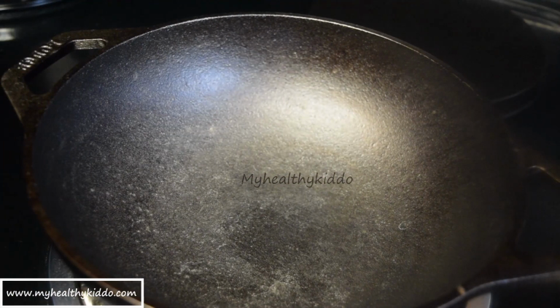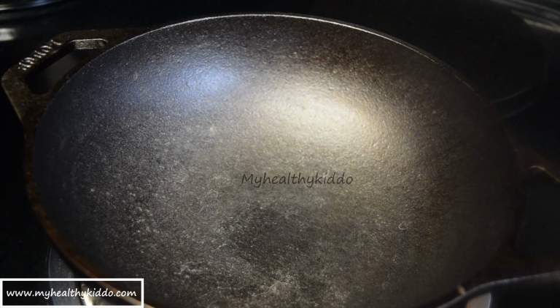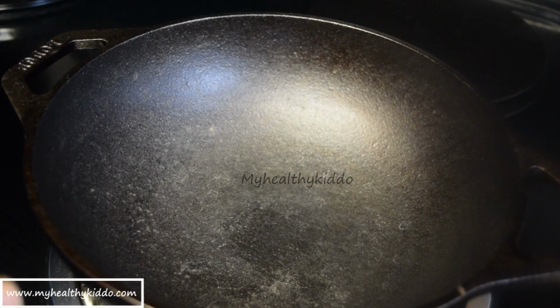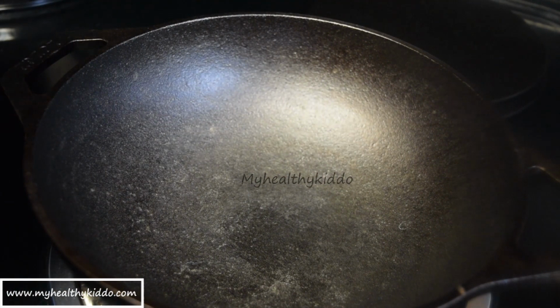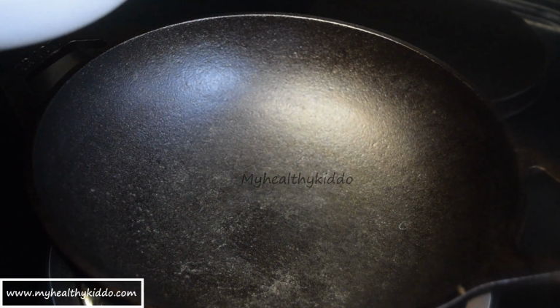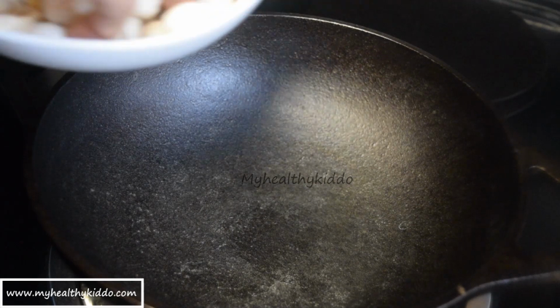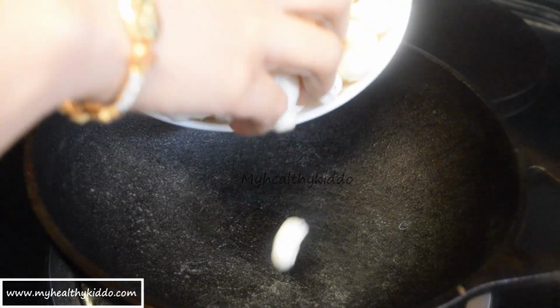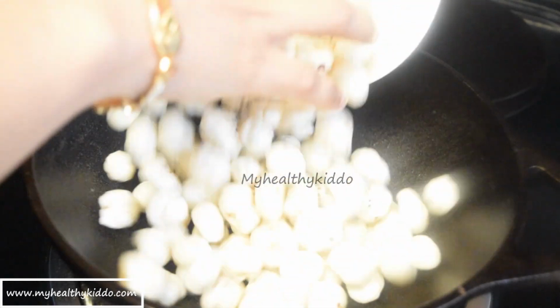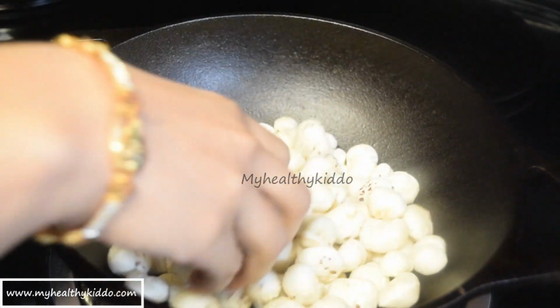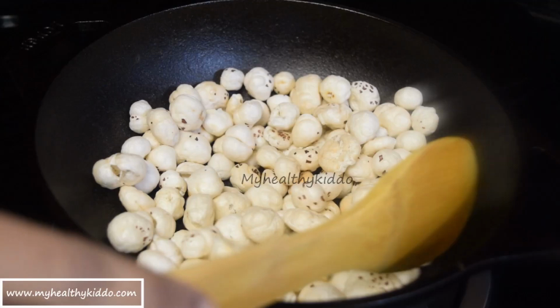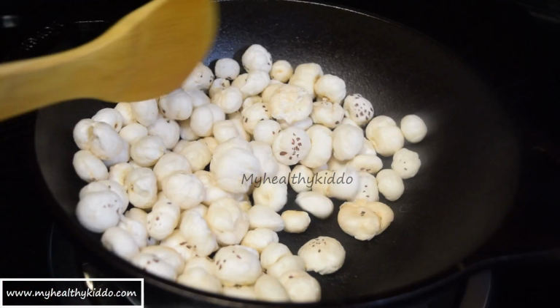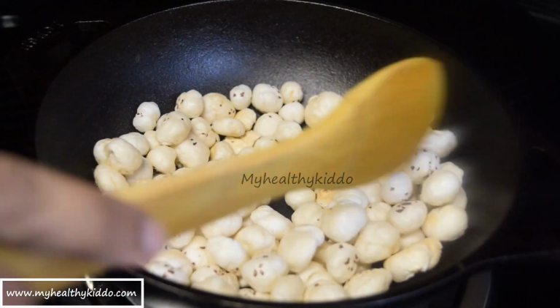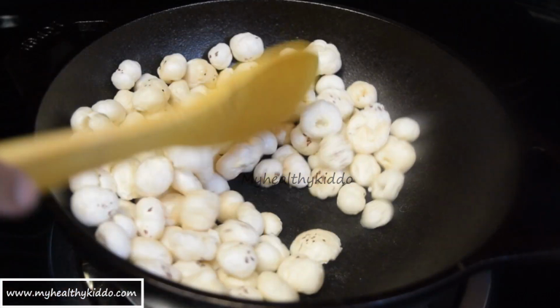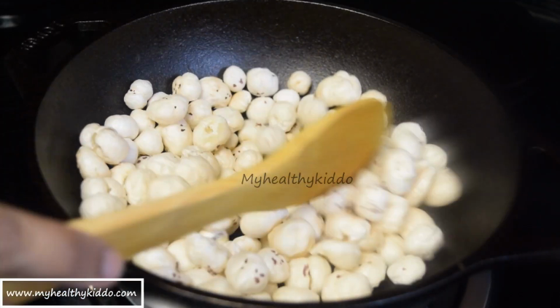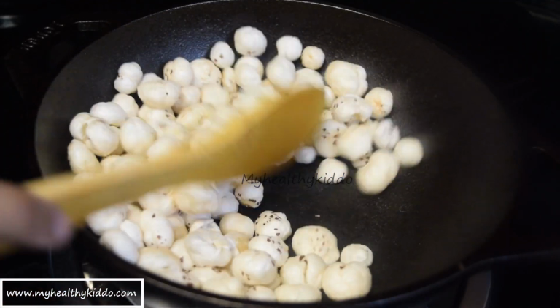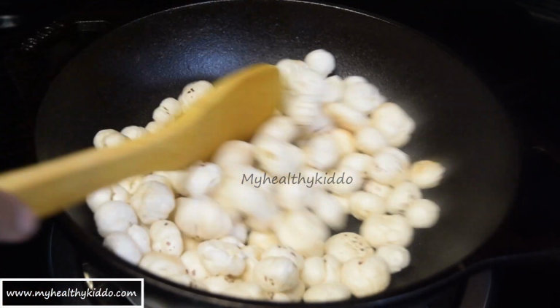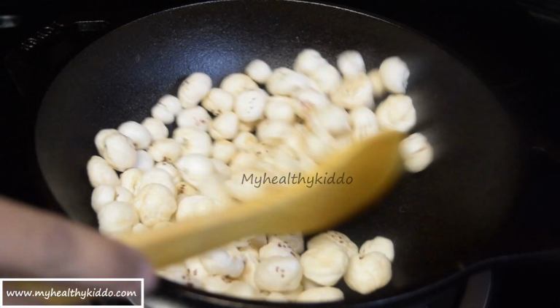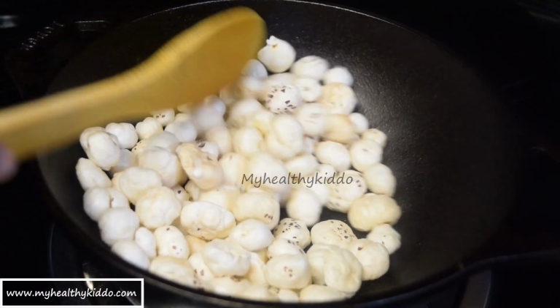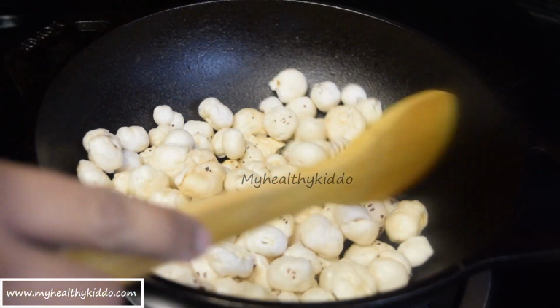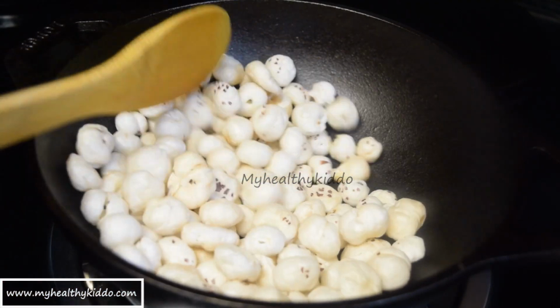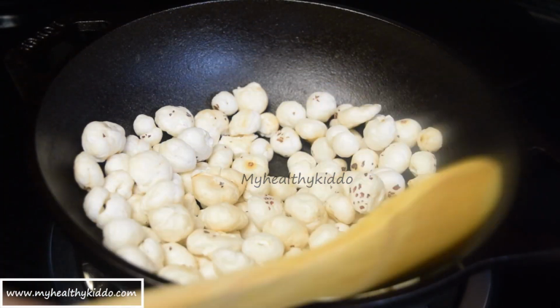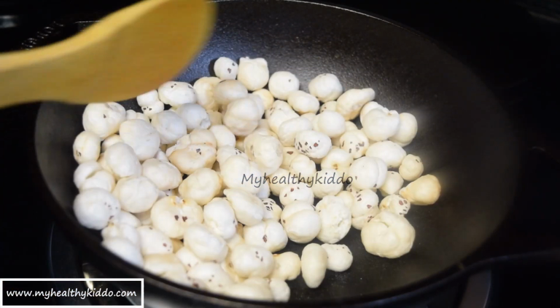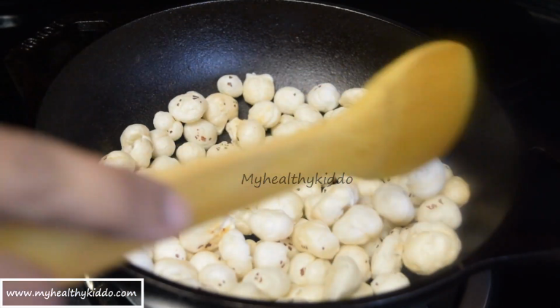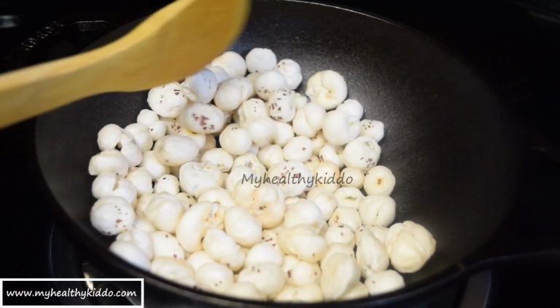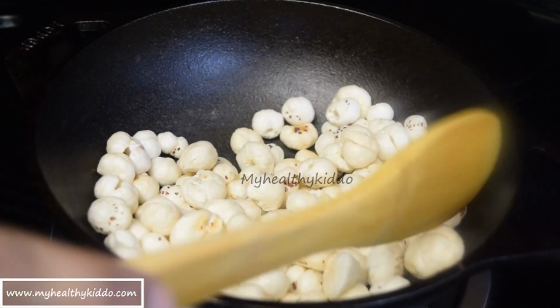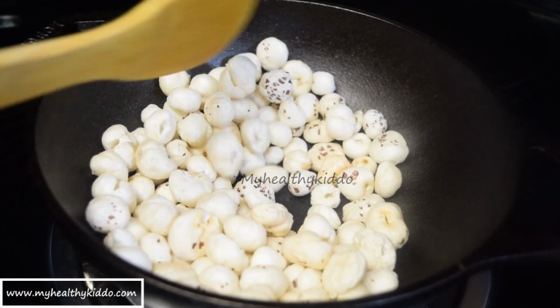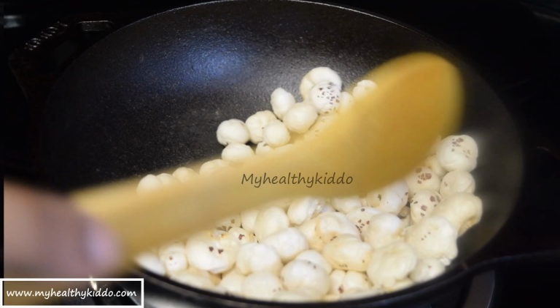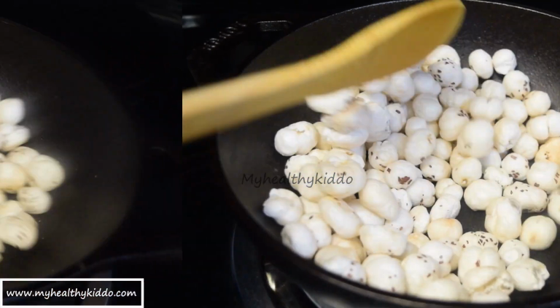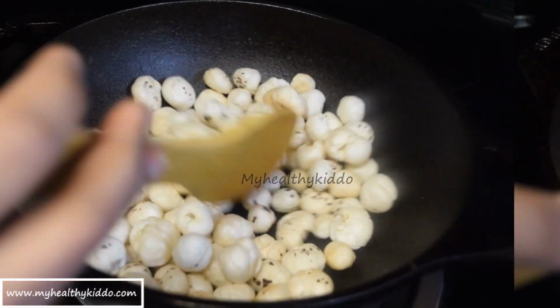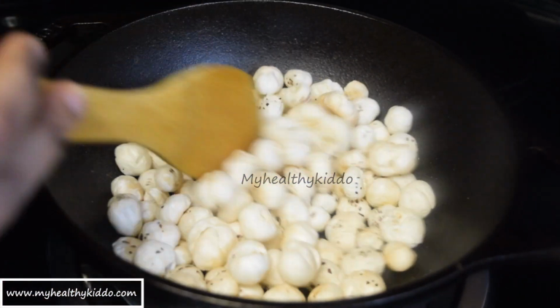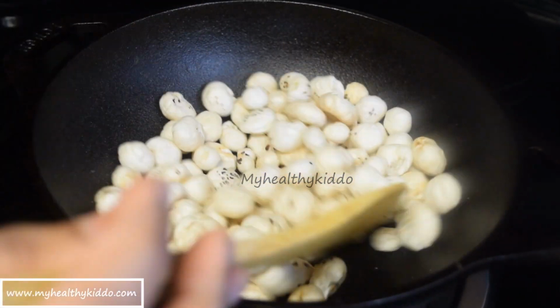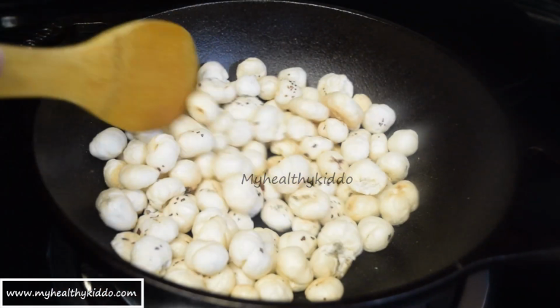Take a dry pan and roast these lotus seeds on low heat, stirring continuously. It might take 5 to 10 minutes on sim. Make sure to stir continuously to avoid burnt spots. Fry for about 8 minutes.